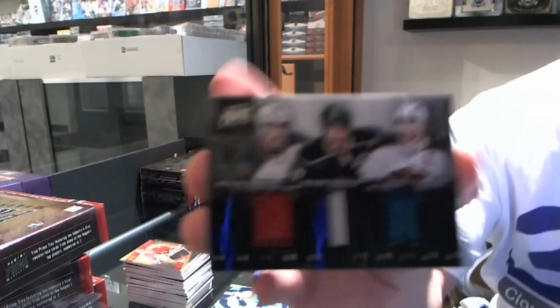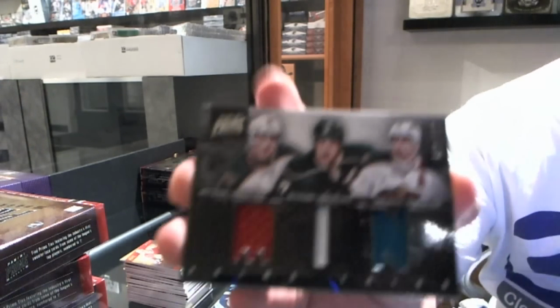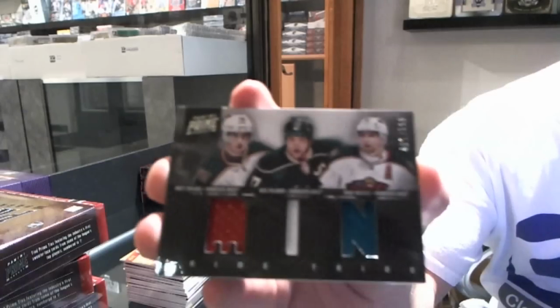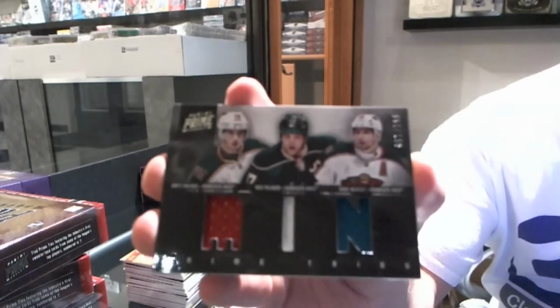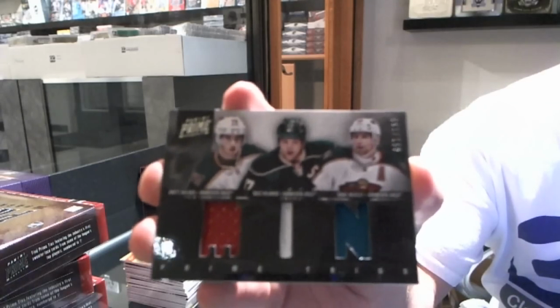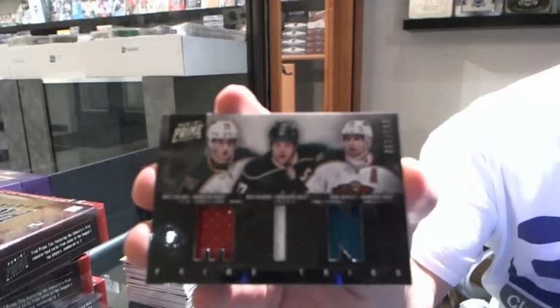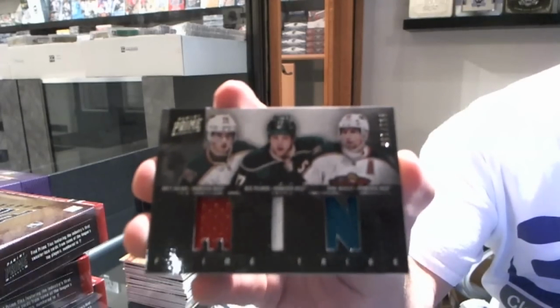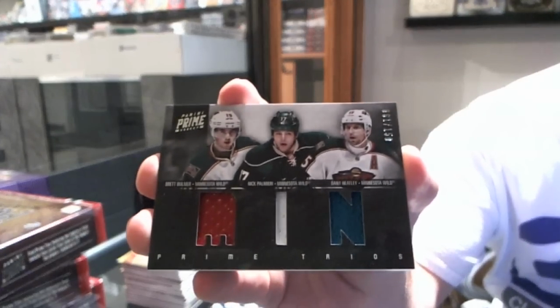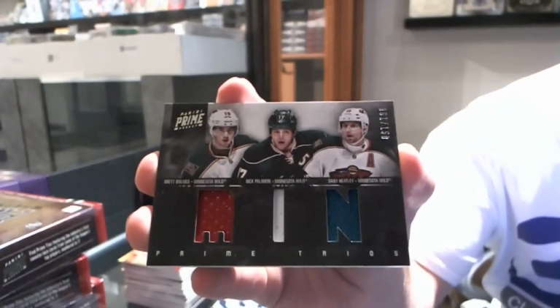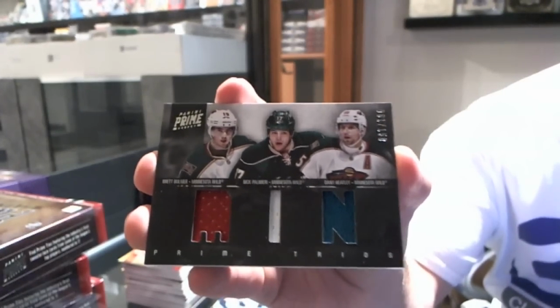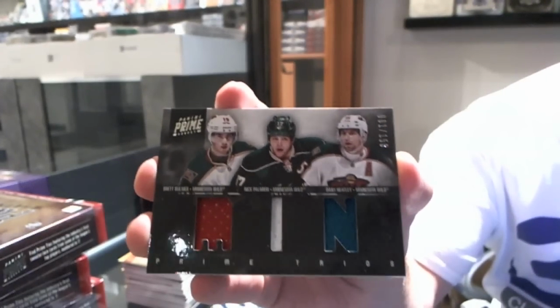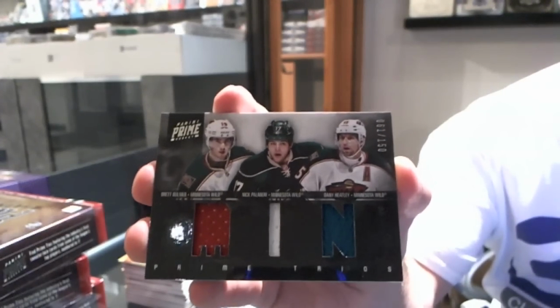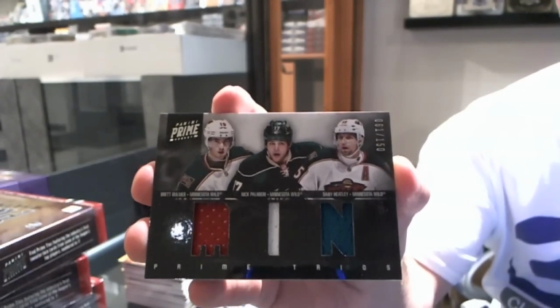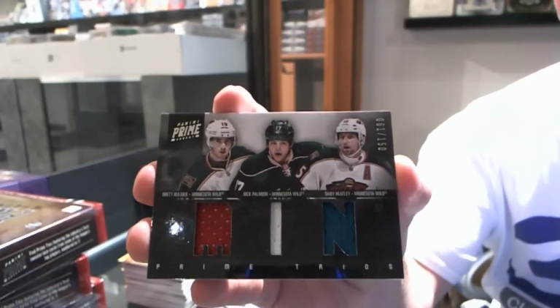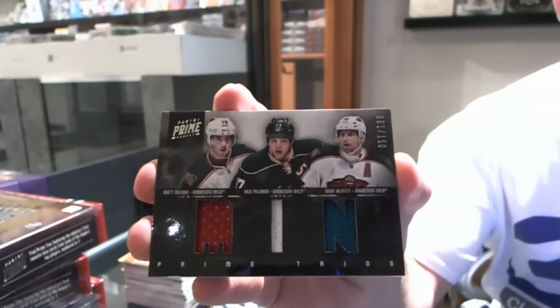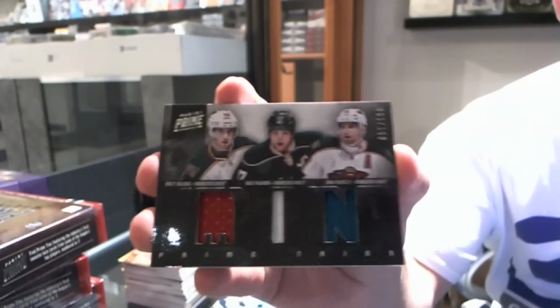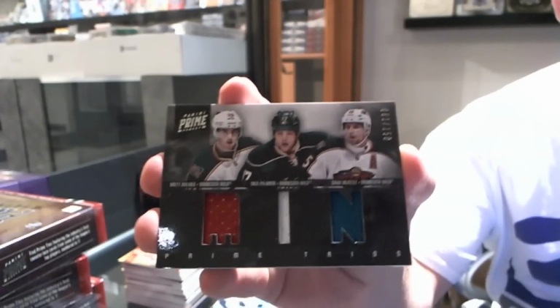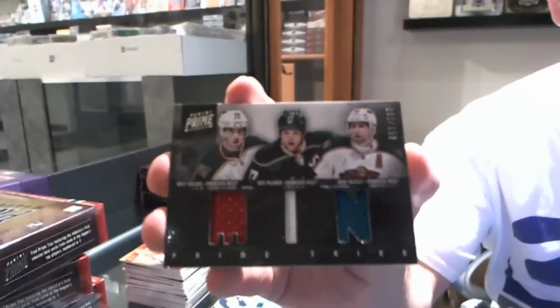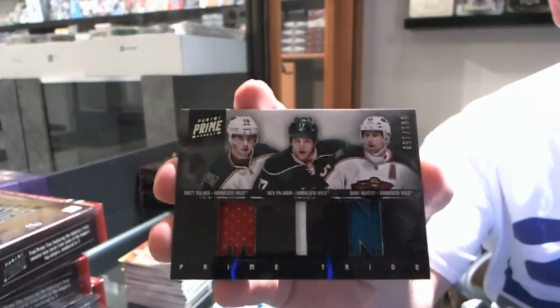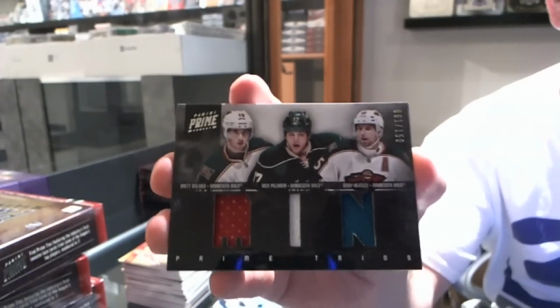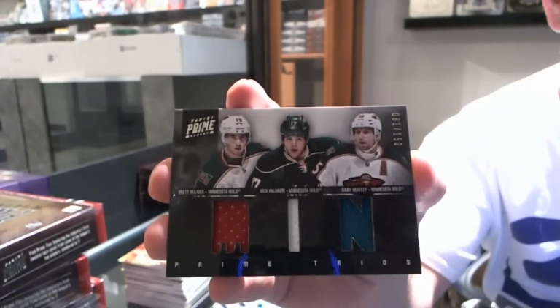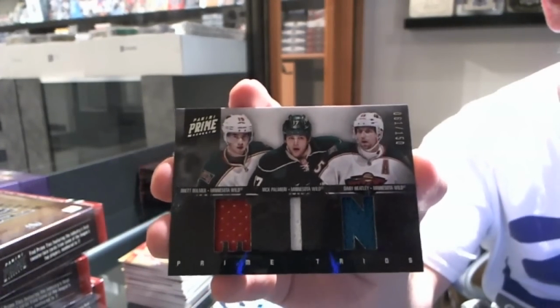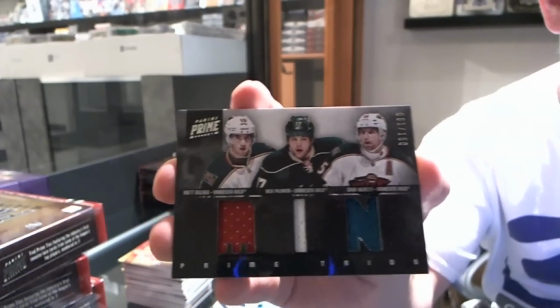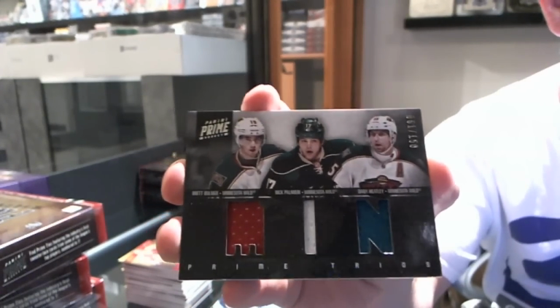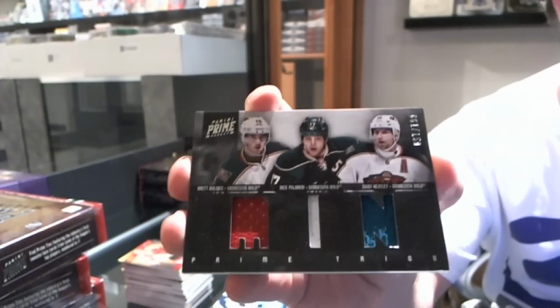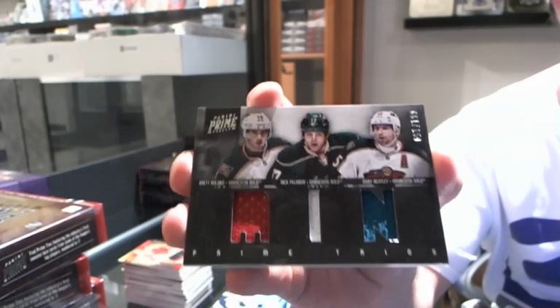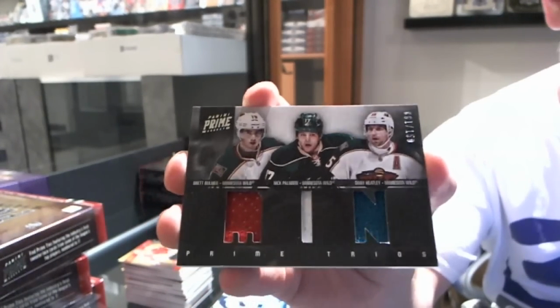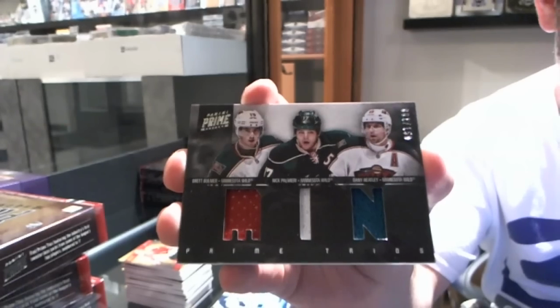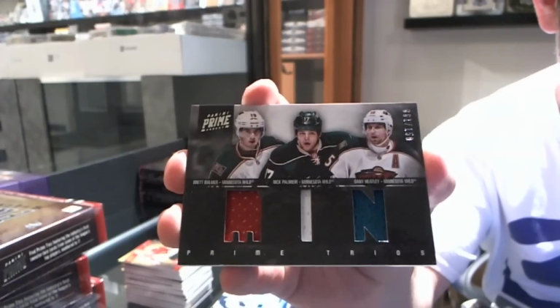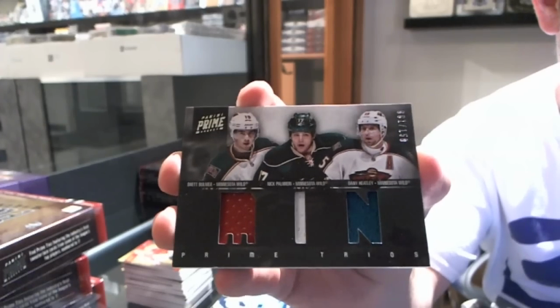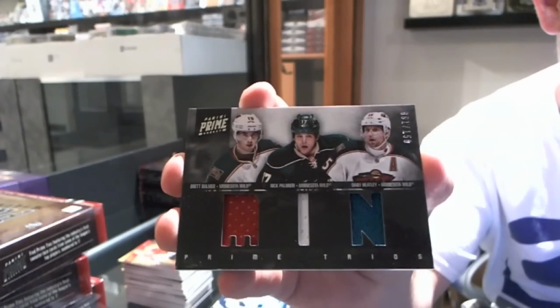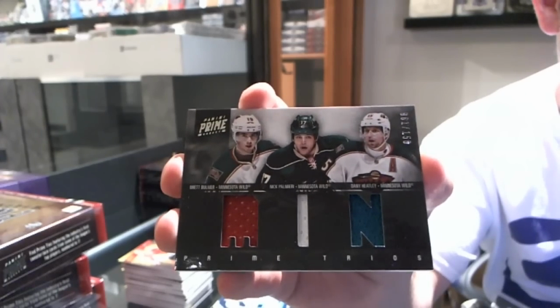For the Minnesota Wild, number 2 of 150 — oh my god, number 2 of 150 — Brett Bulmer, Nick Palmieri, and Danny Heatley. This stuff's gonna kill me.